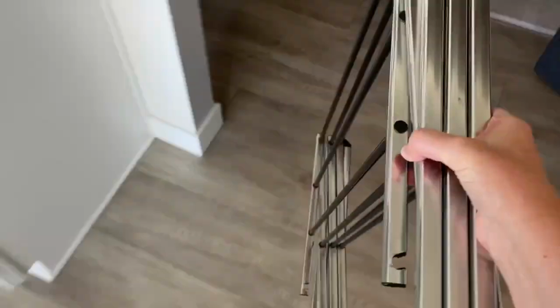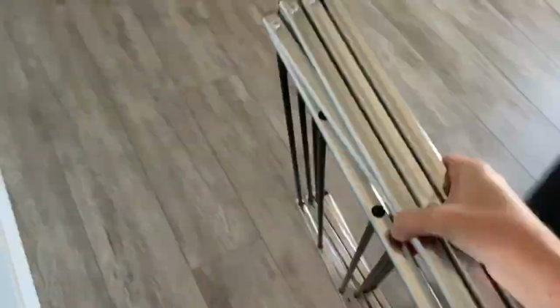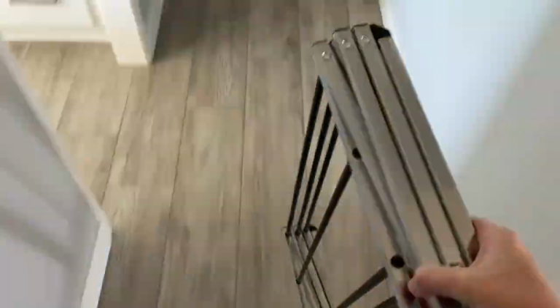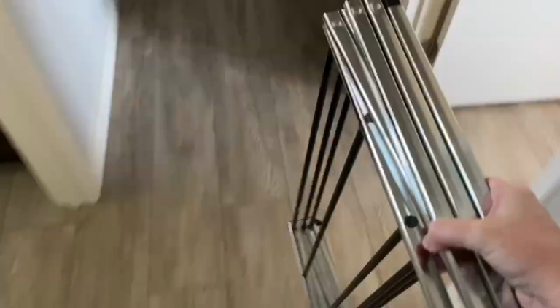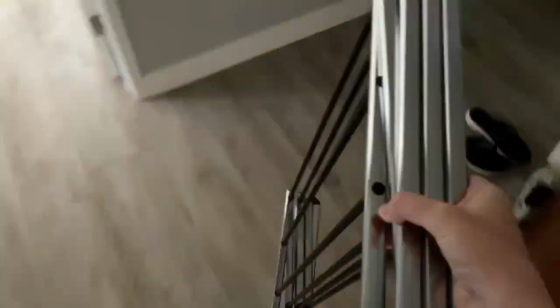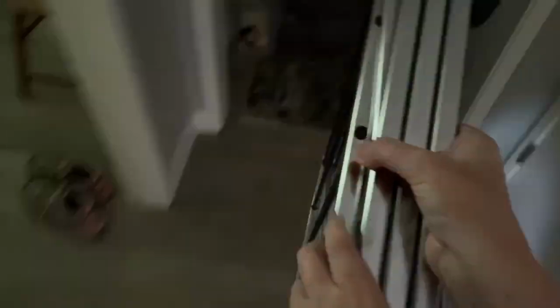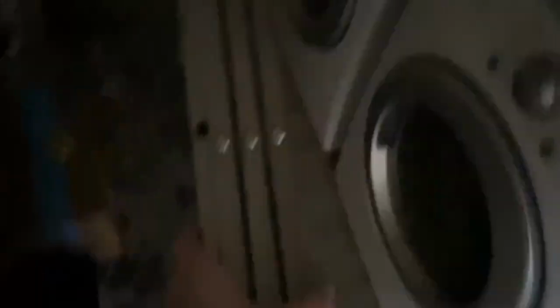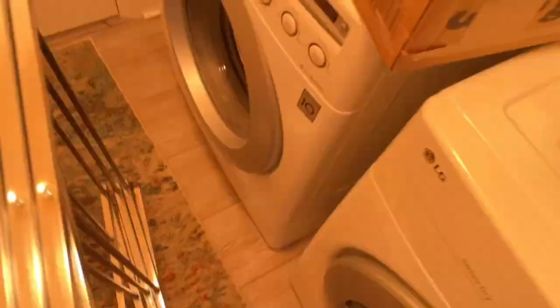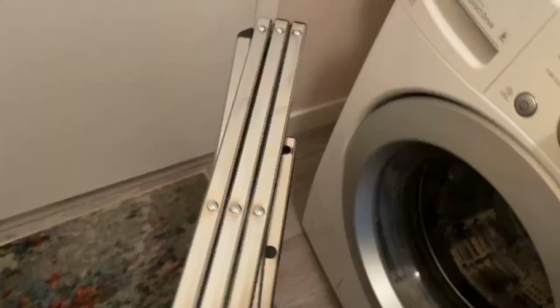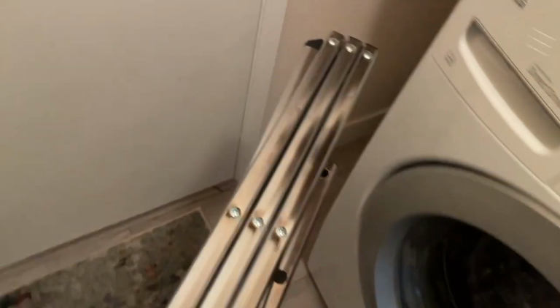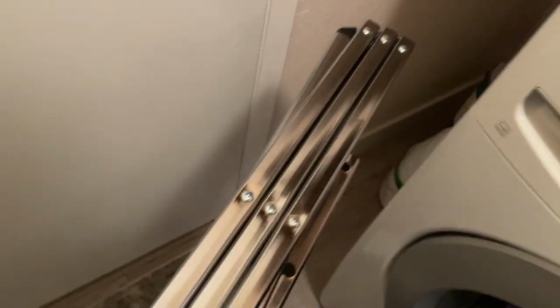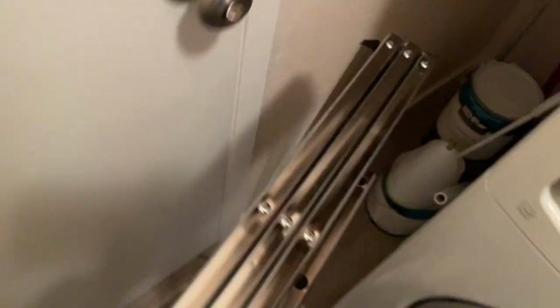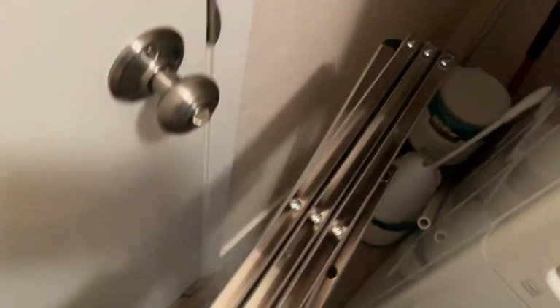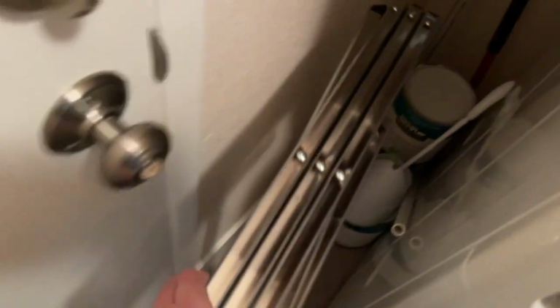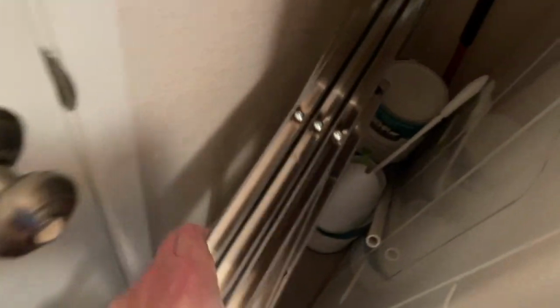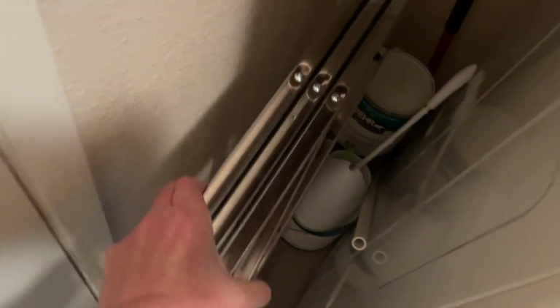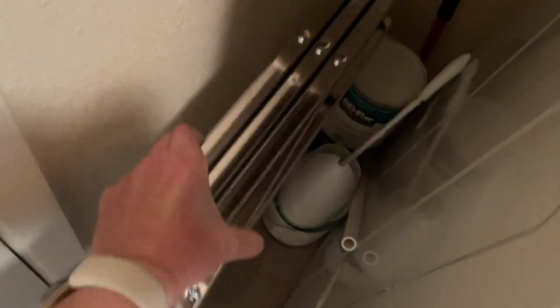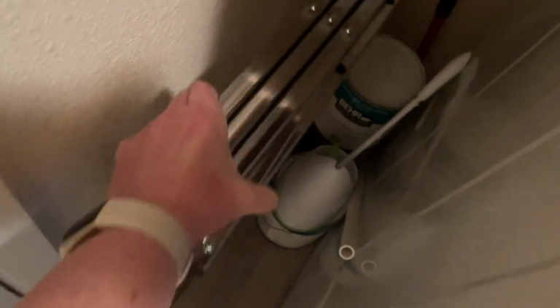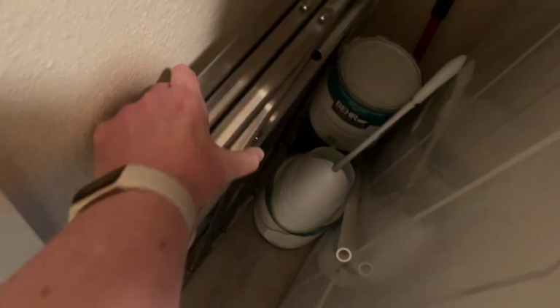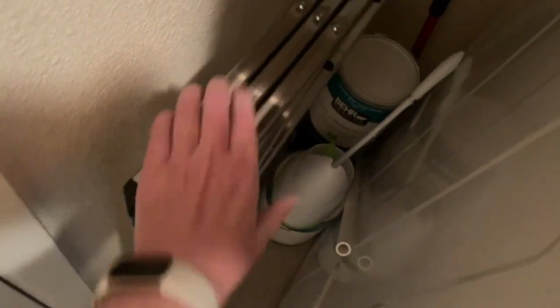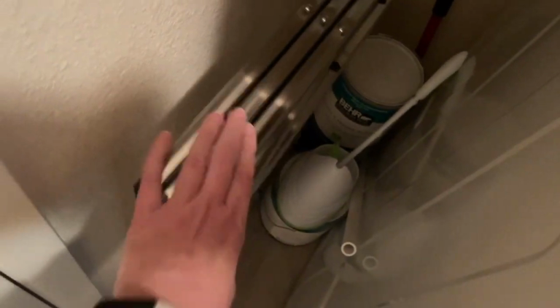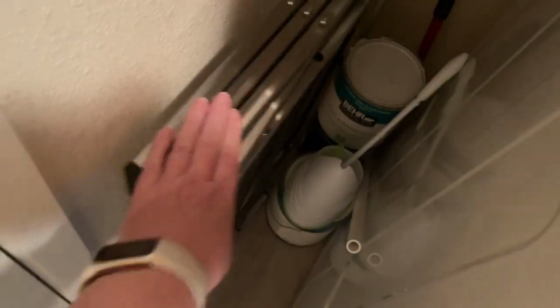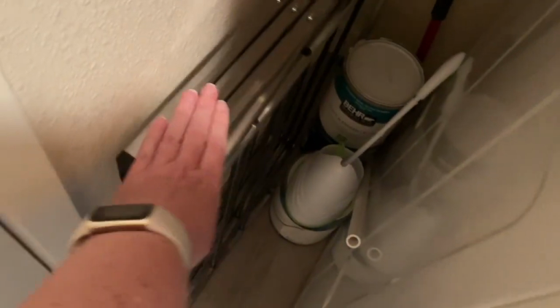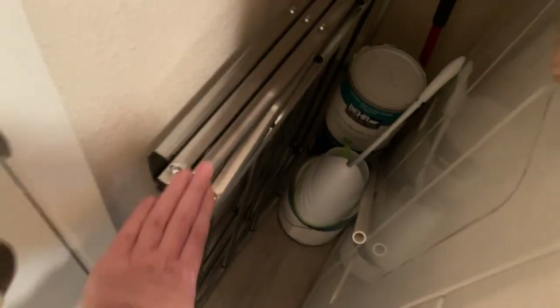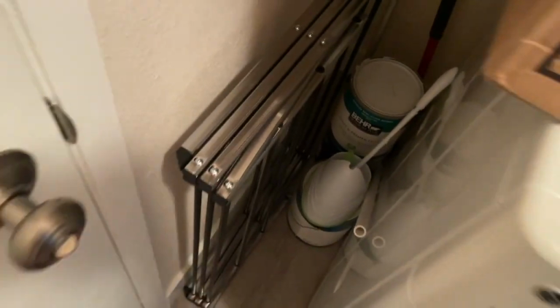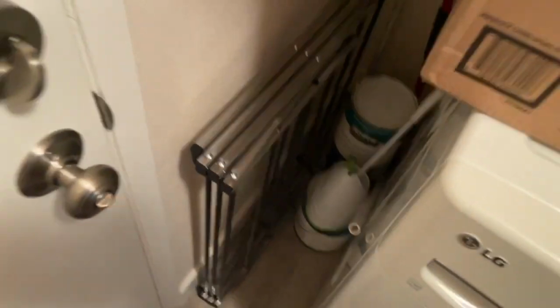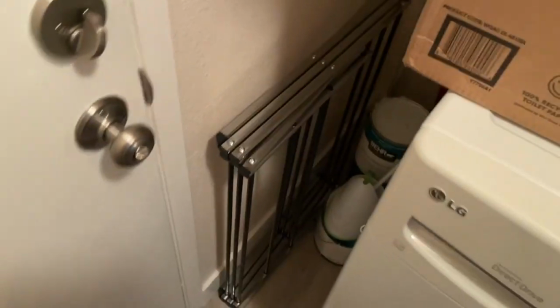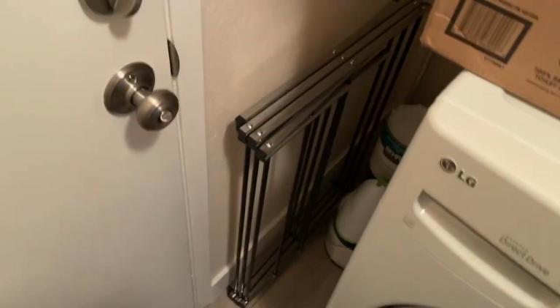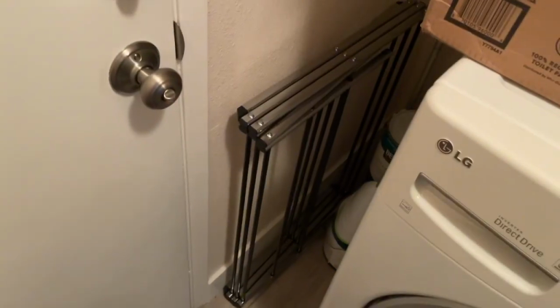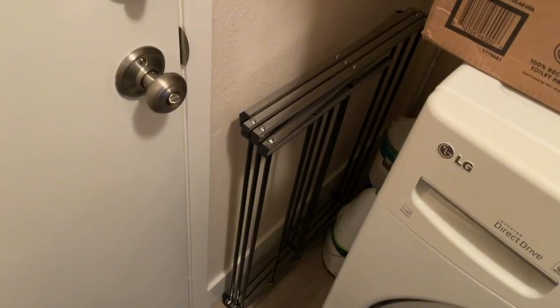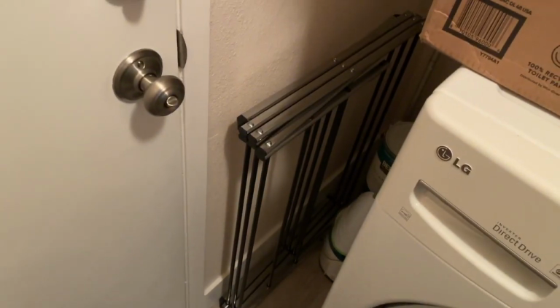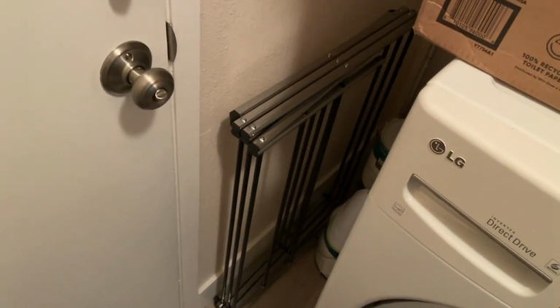I was anxious to find out if it was going to fit where I wanted to put it, next to my washing machine, and it does. I have quite a big space there so no issues for me.